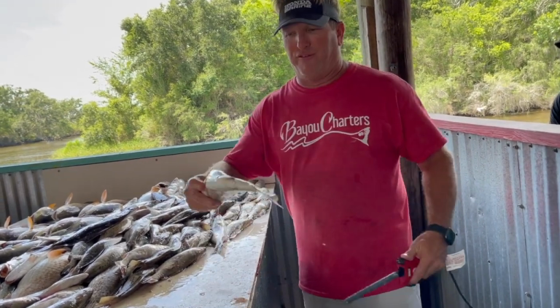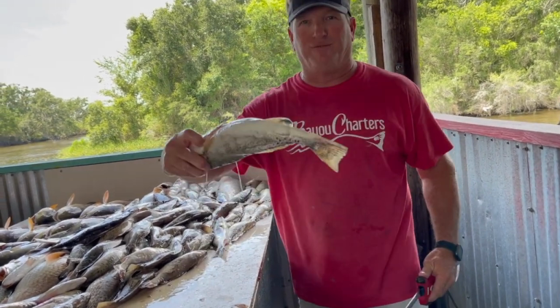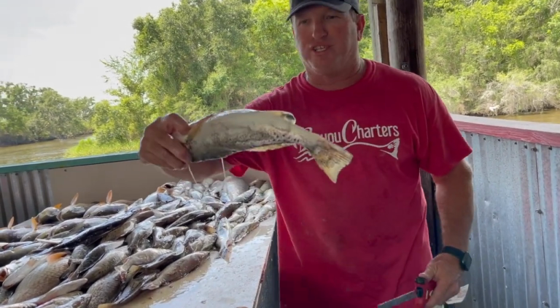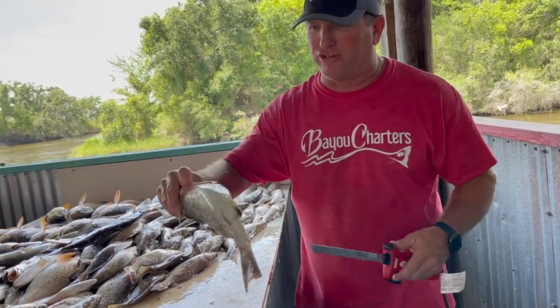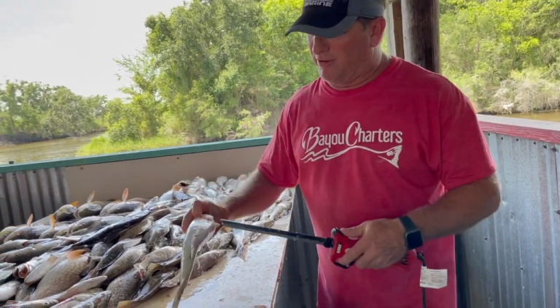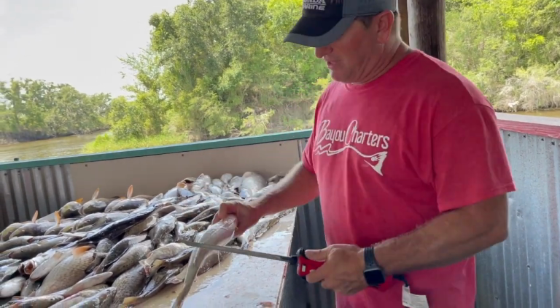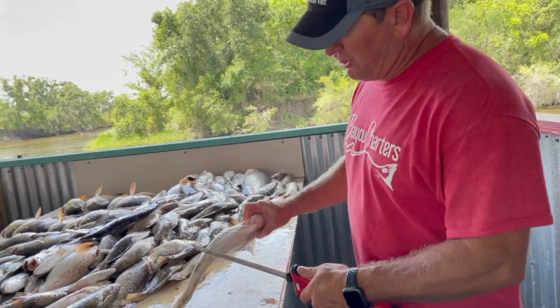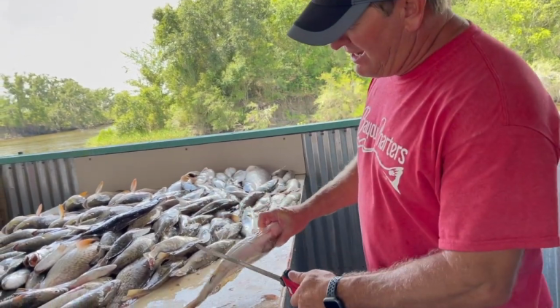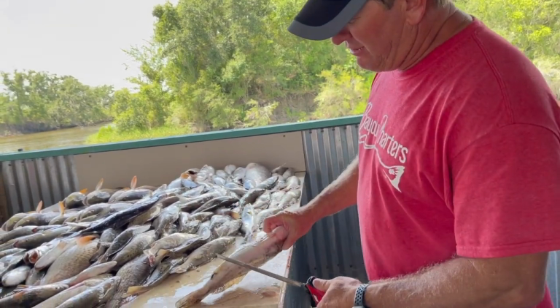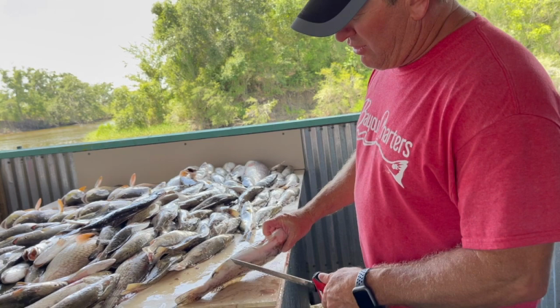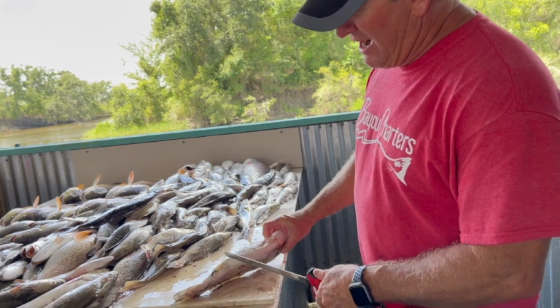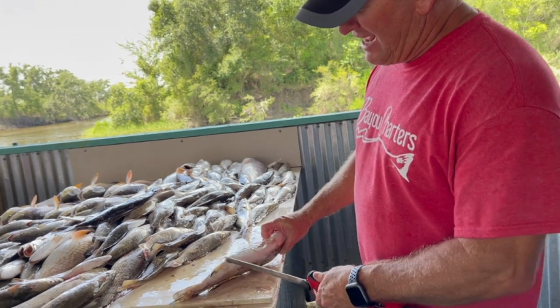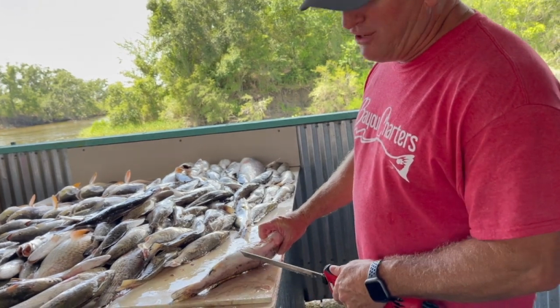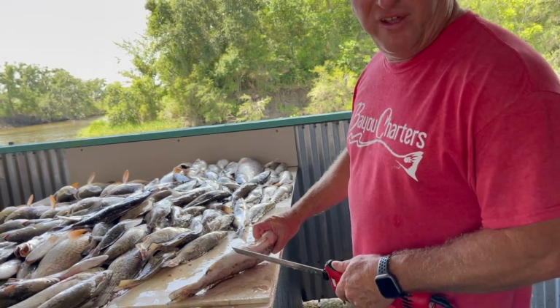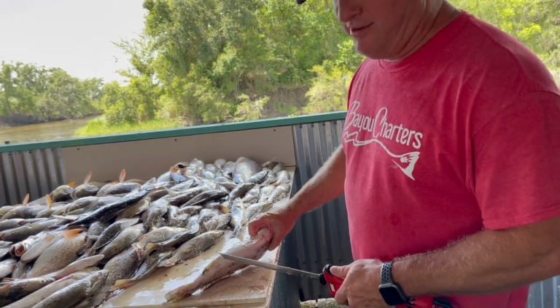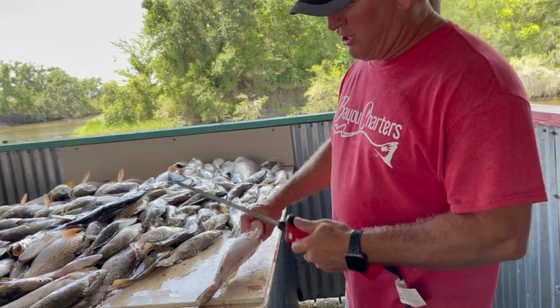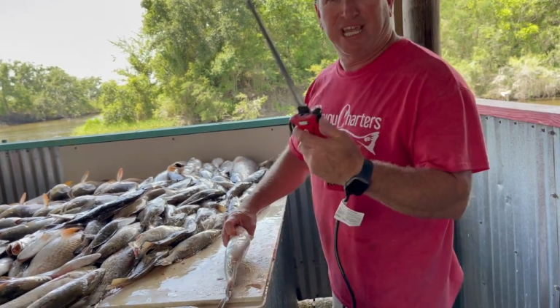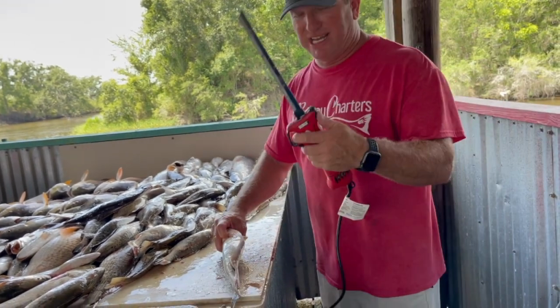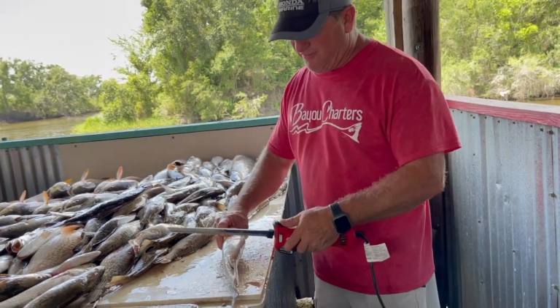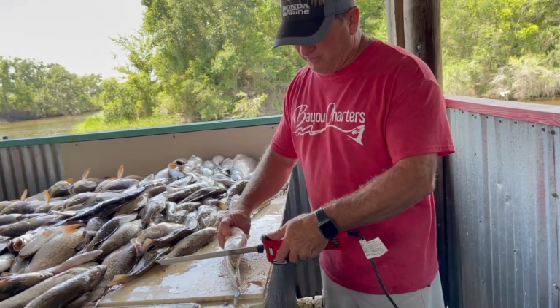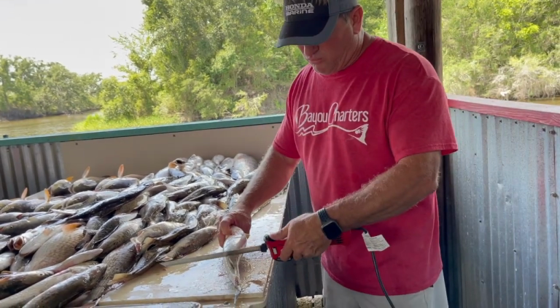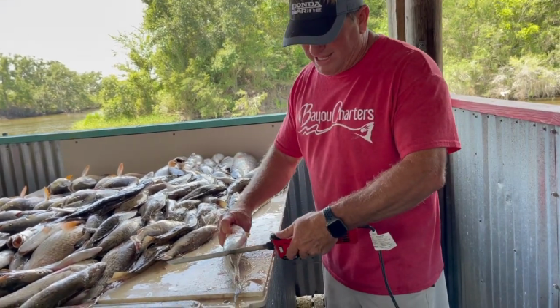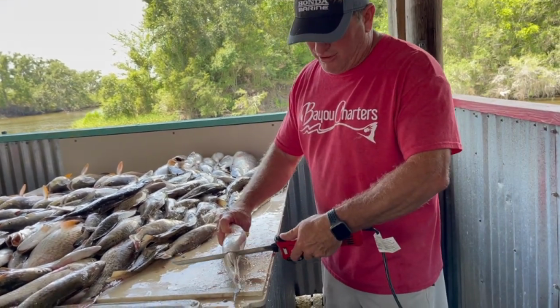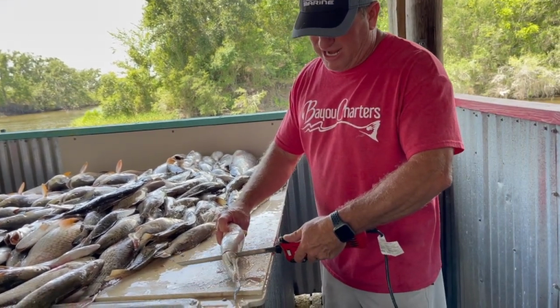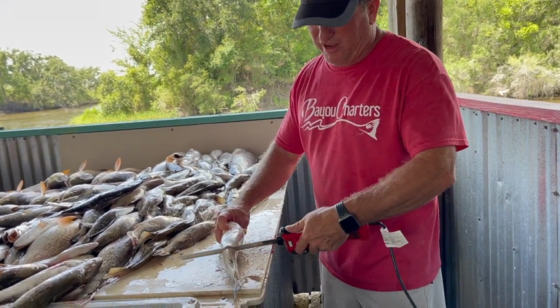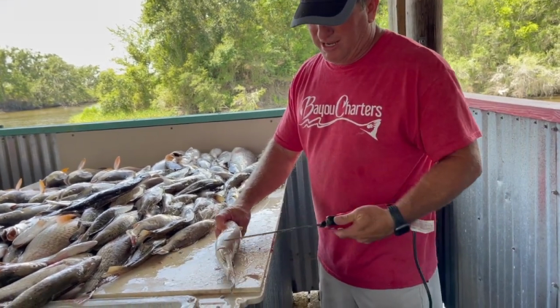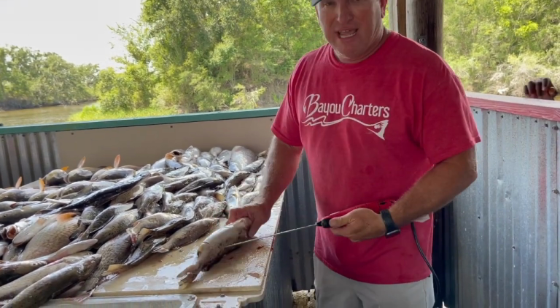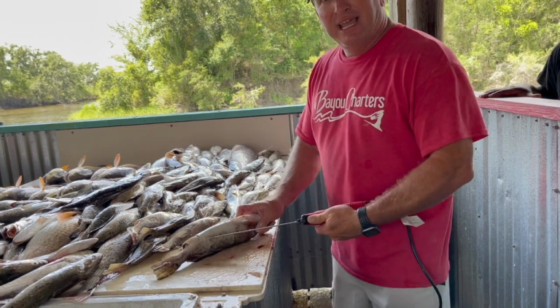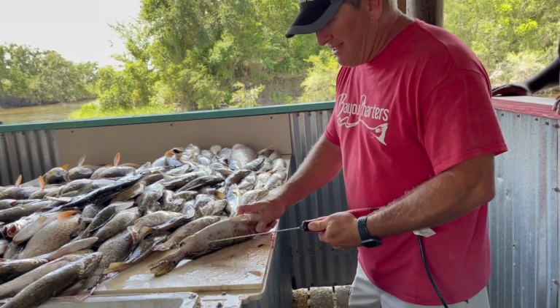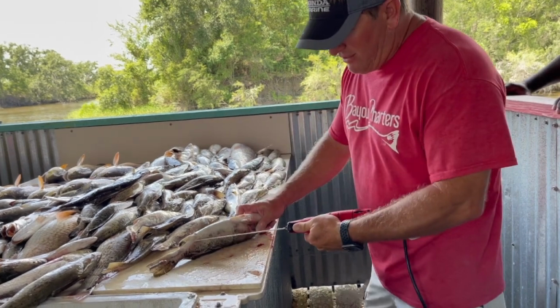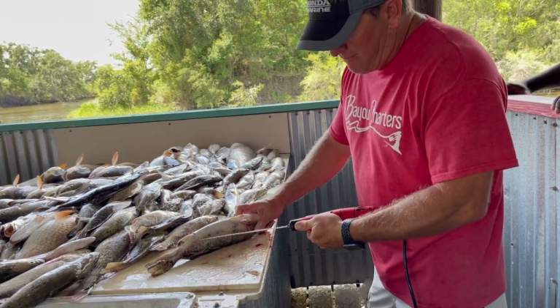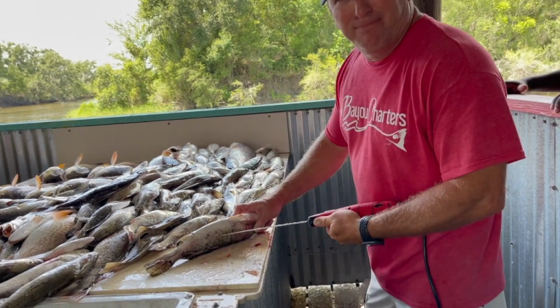First of all, with the speckled trout, if you look right here at the anal fin, you take your knife and go right down on the anal fin and hit the backbone.